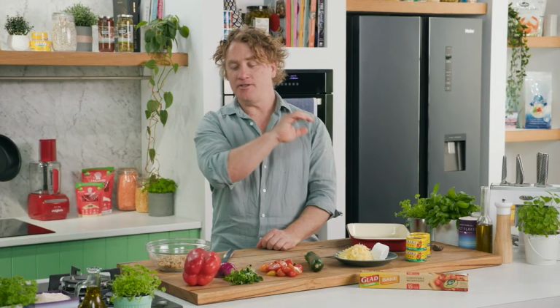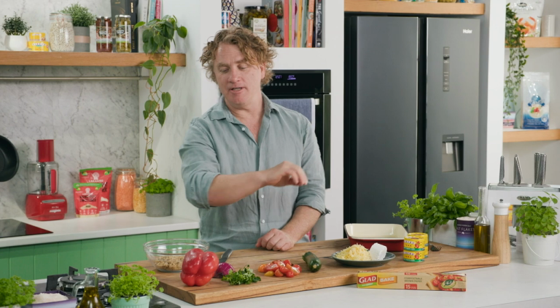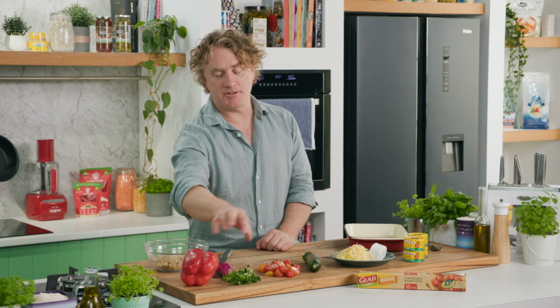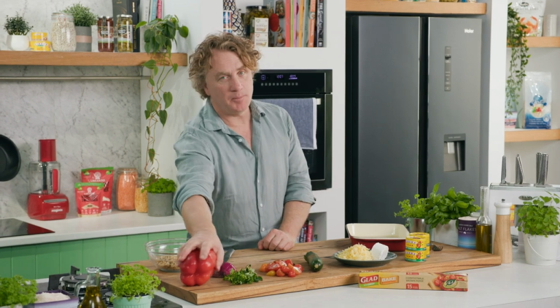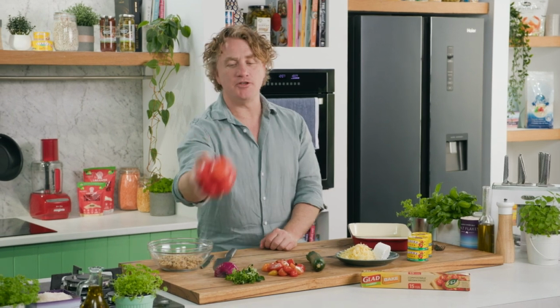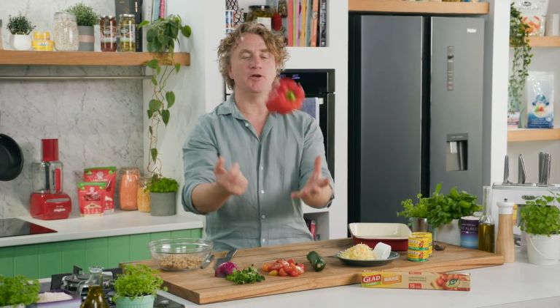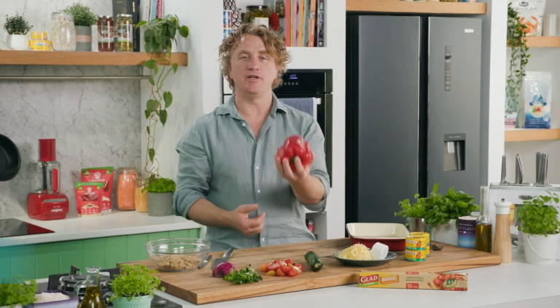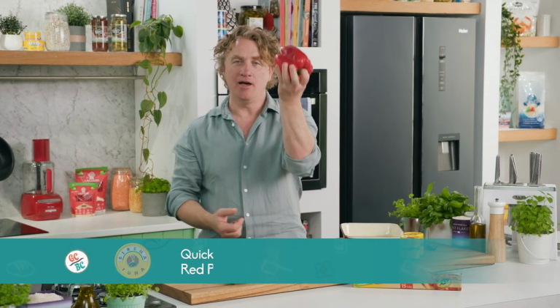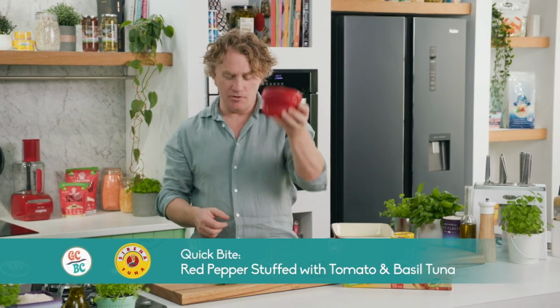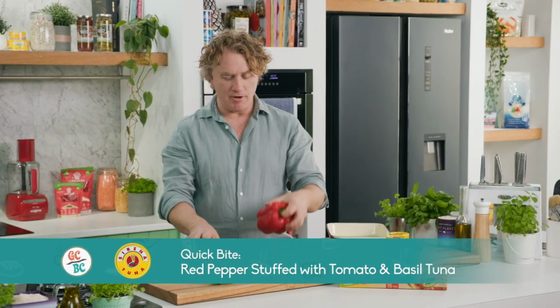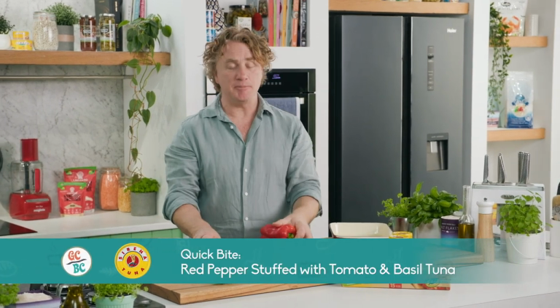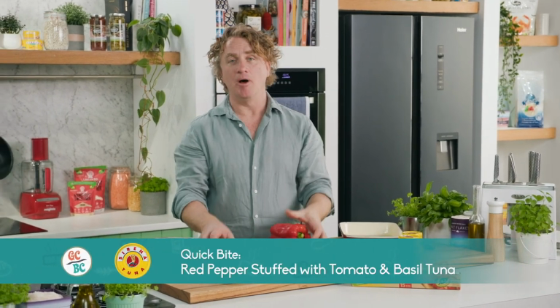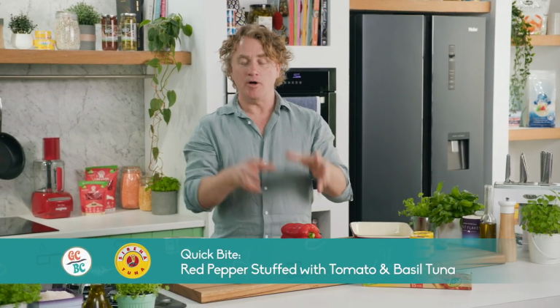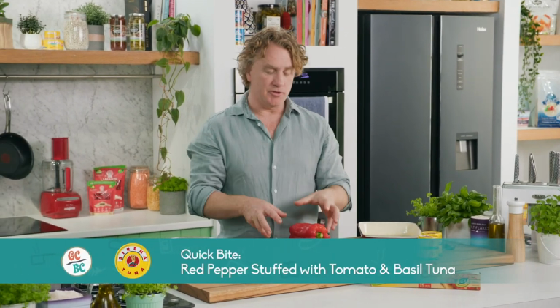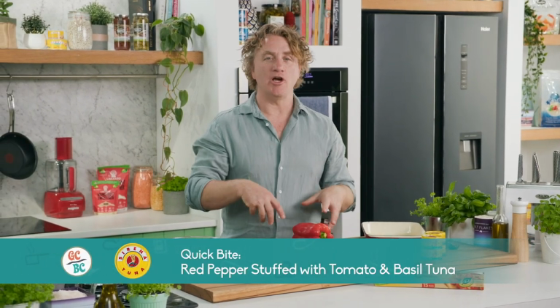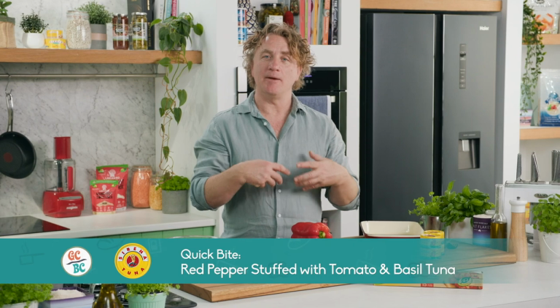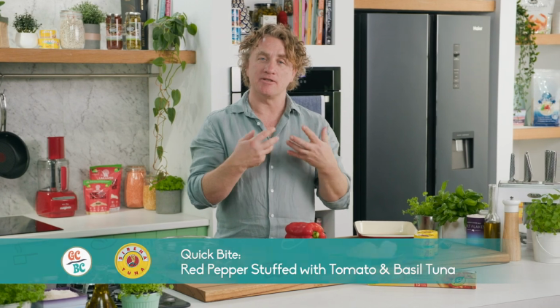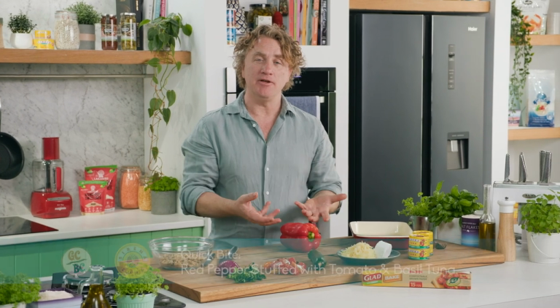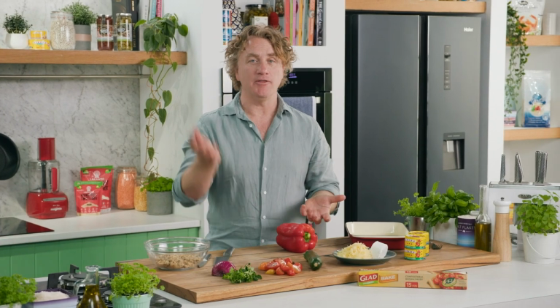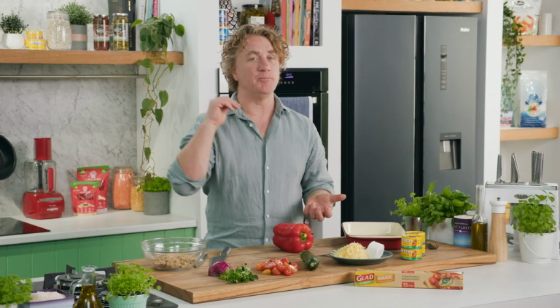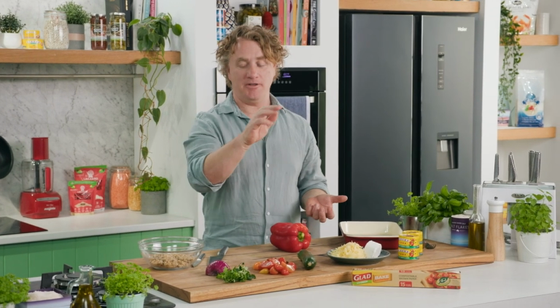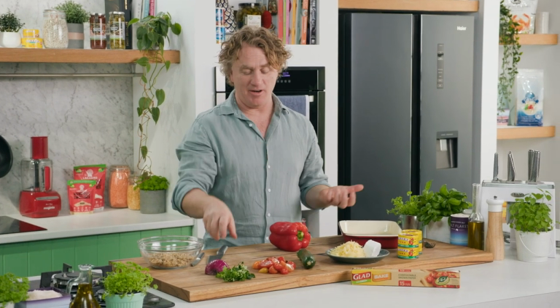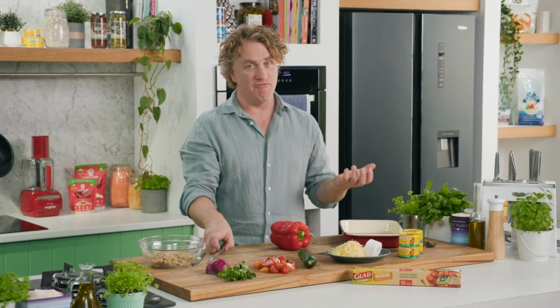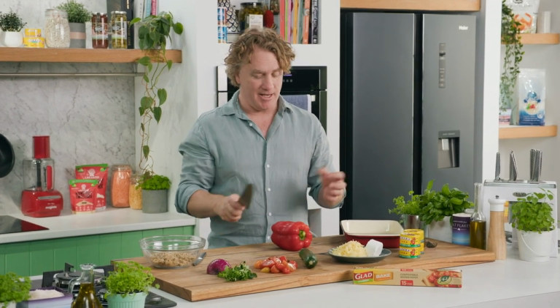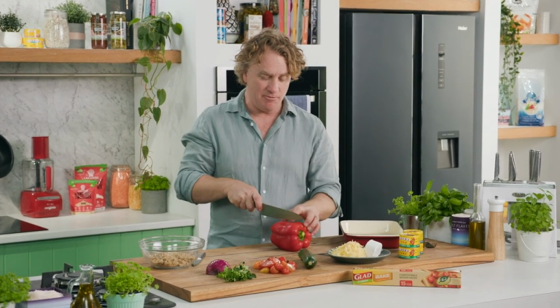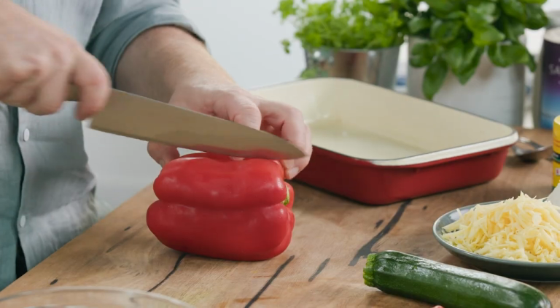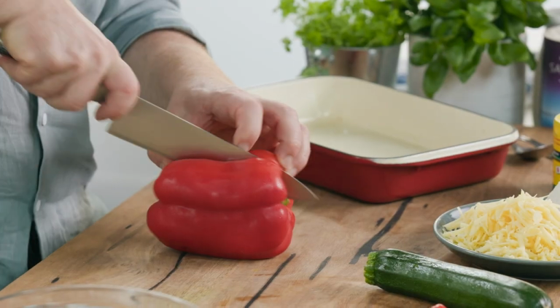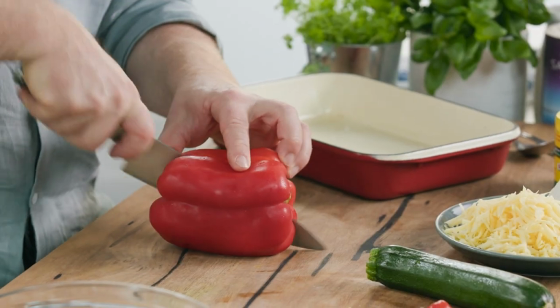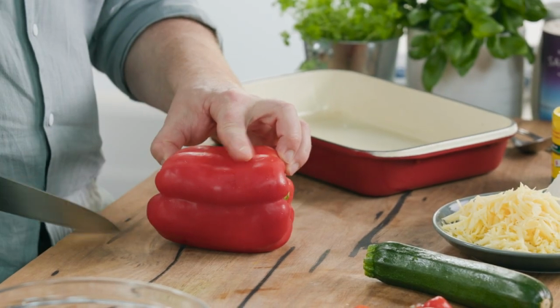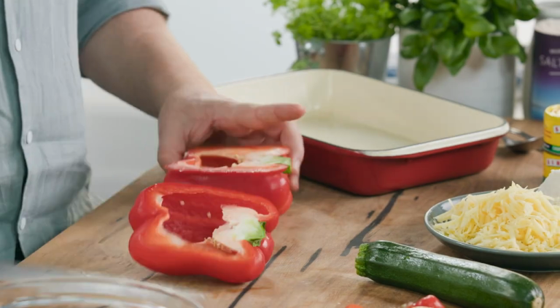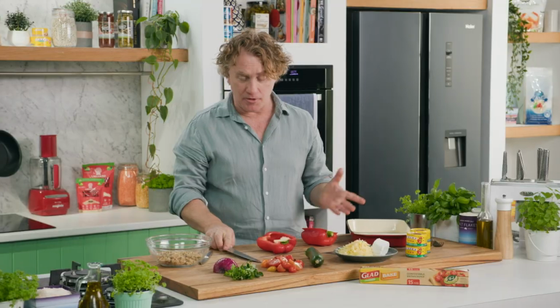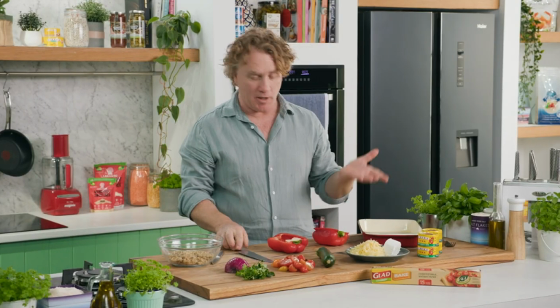Here's a really simple dish that you can put together using a red capsicum. I'll show you how to make a stuffing for it, then you can put it into the oven. Really easy, really tasty, and really good for you as well.